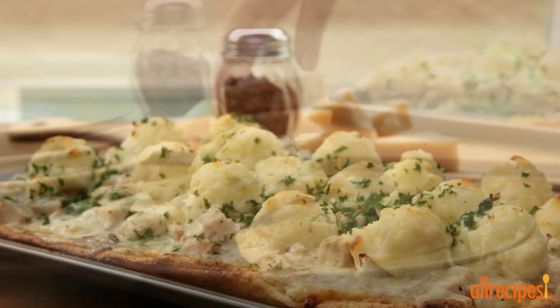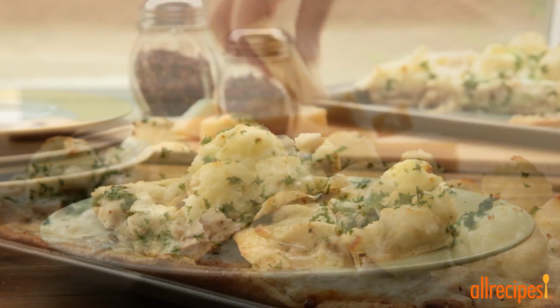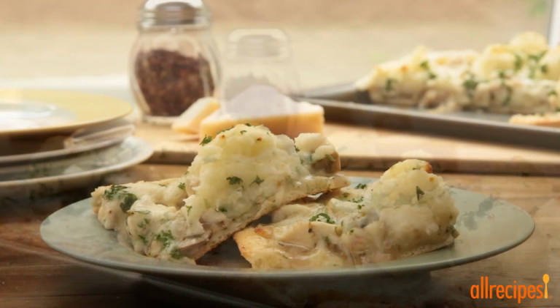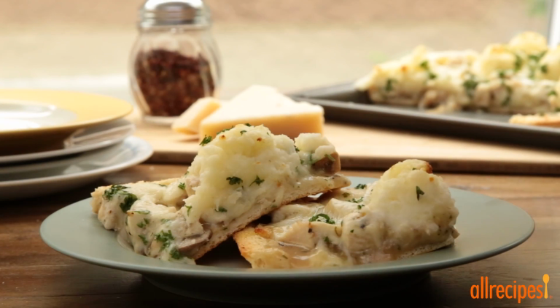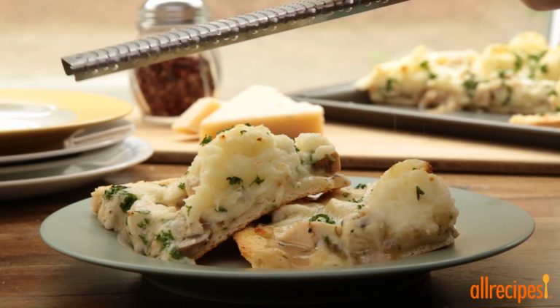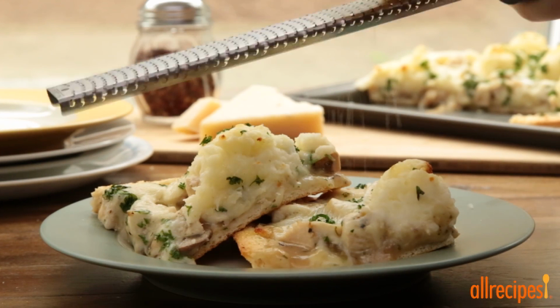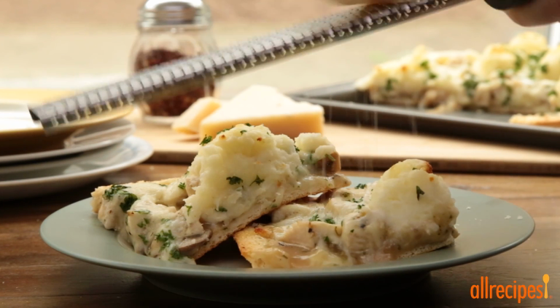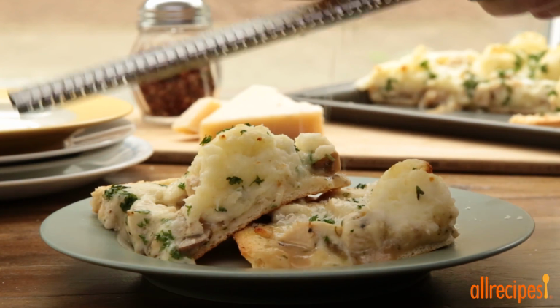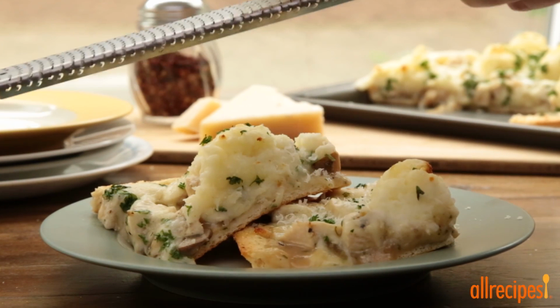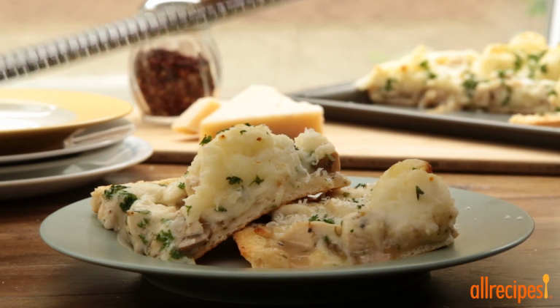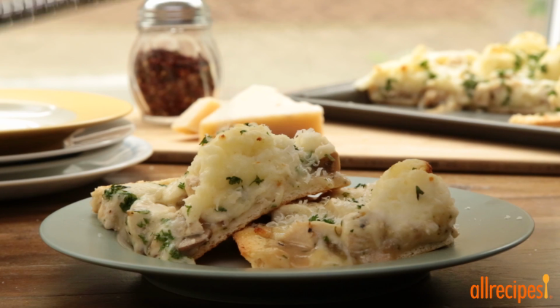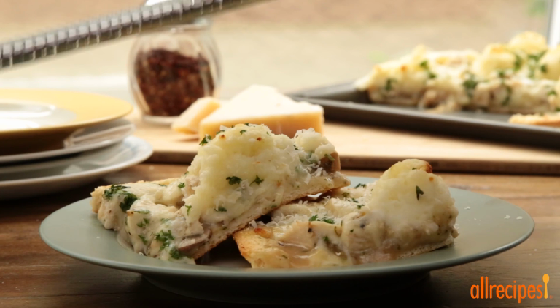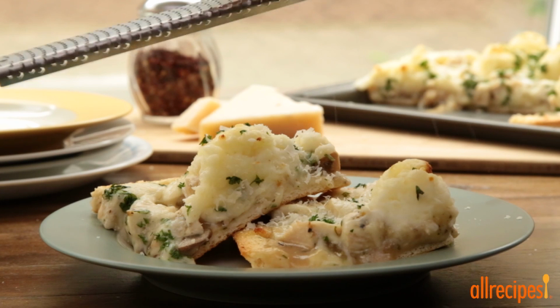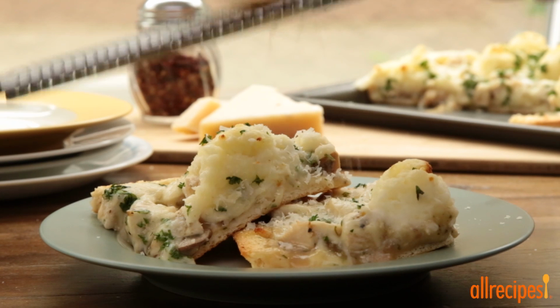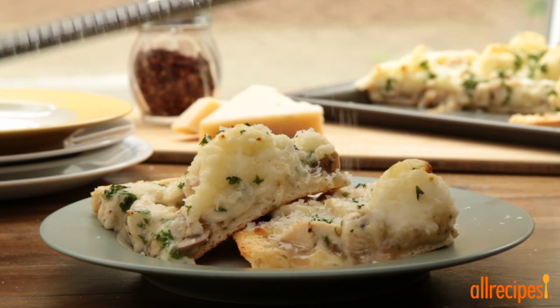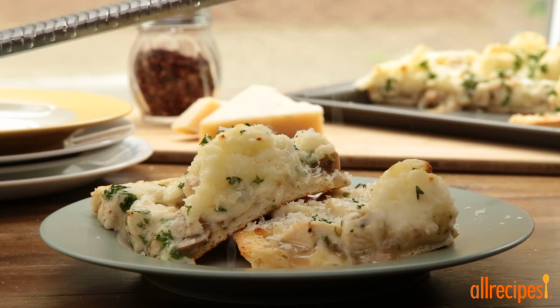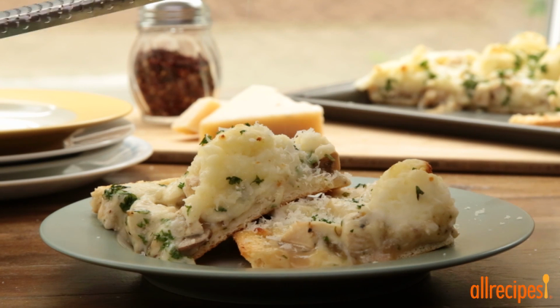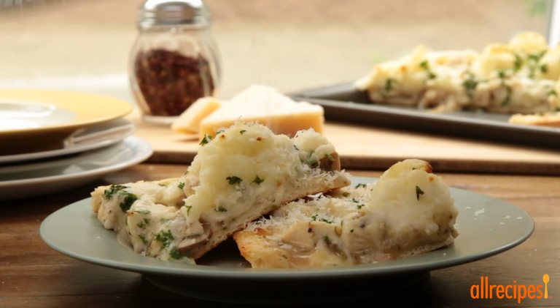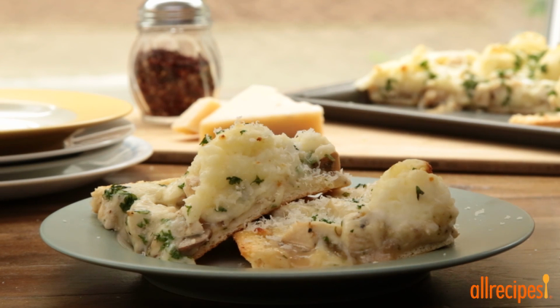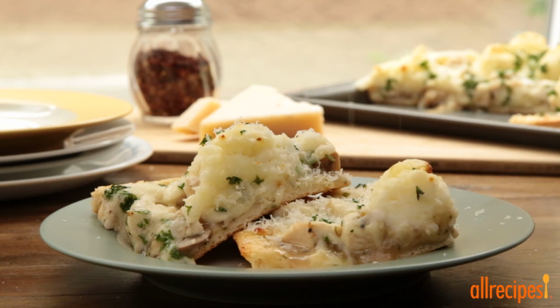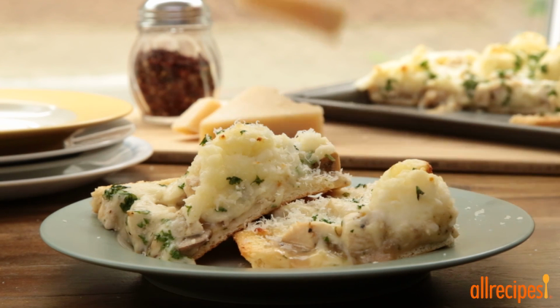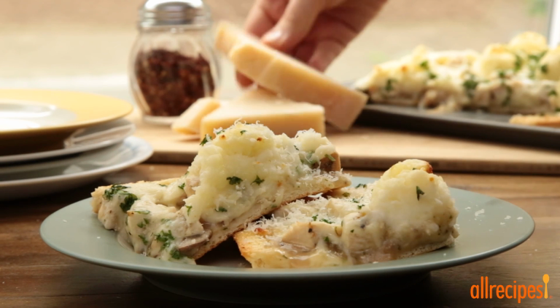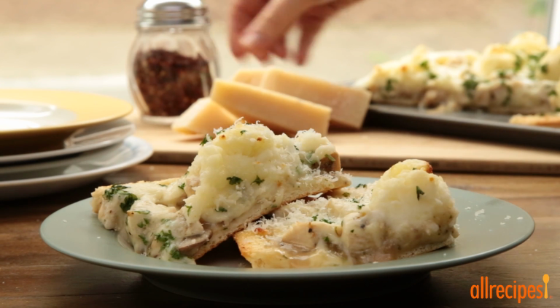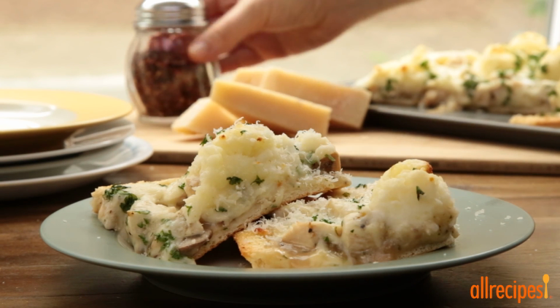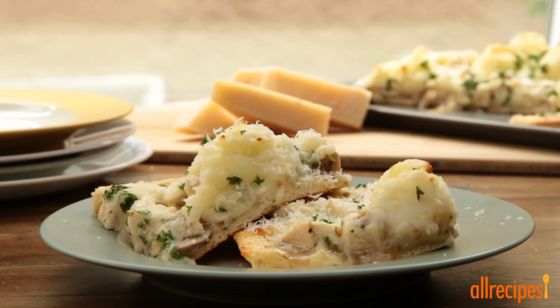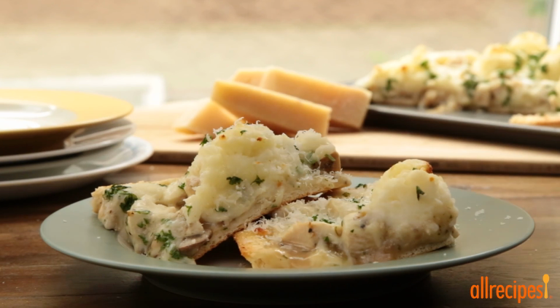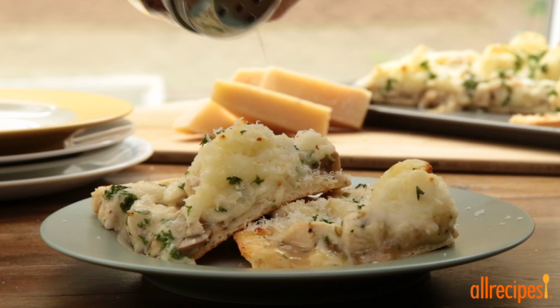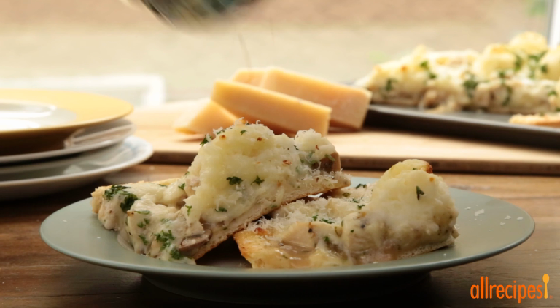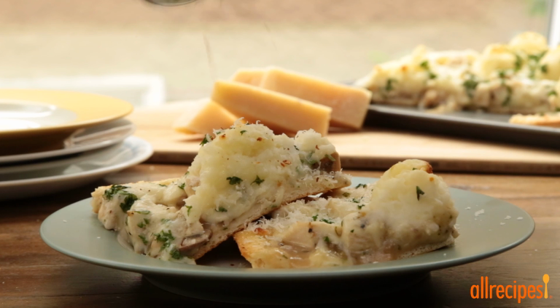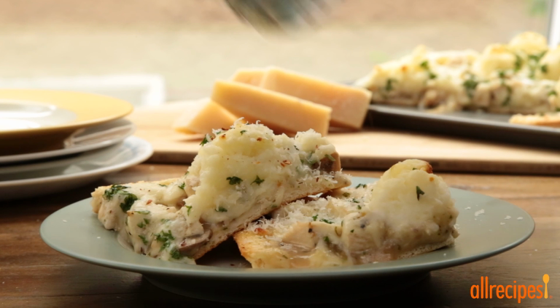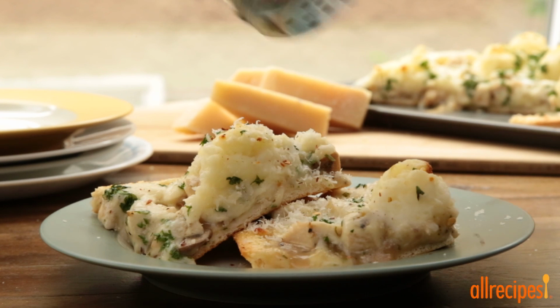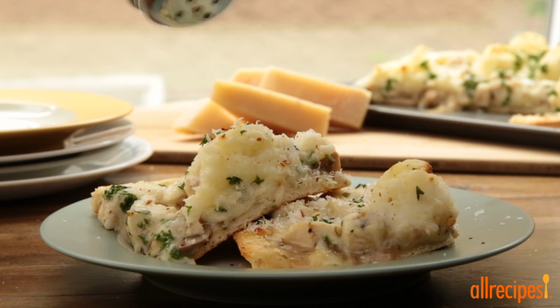We've waited for the pizza to cool down for a few minutes and are ready to slice it up and devour. To keep the Thanksgiving theme going, you might want to try serving cranberry sauce on the side.